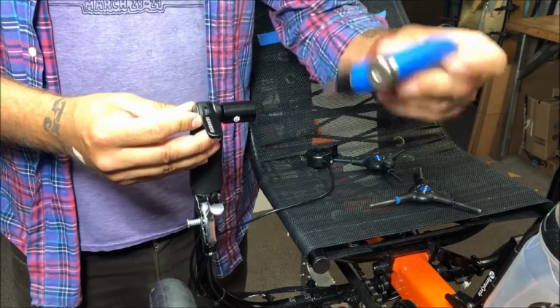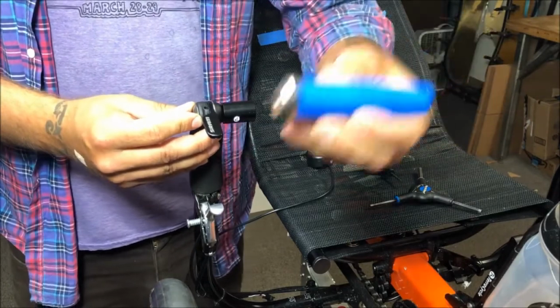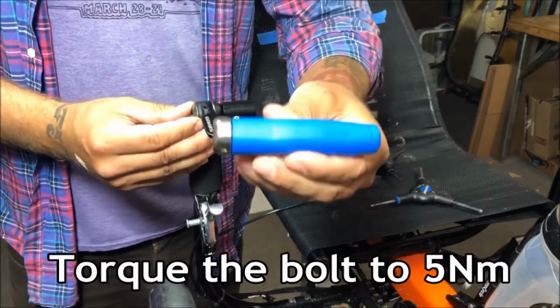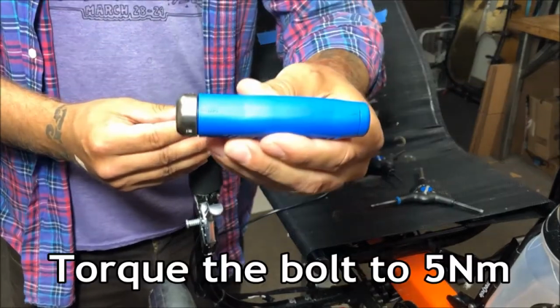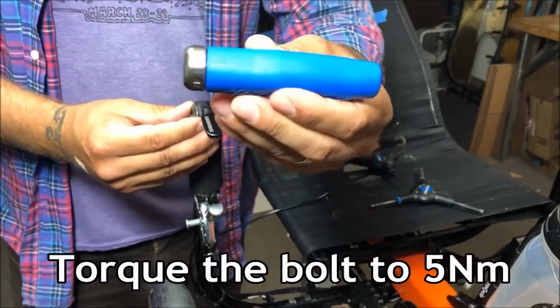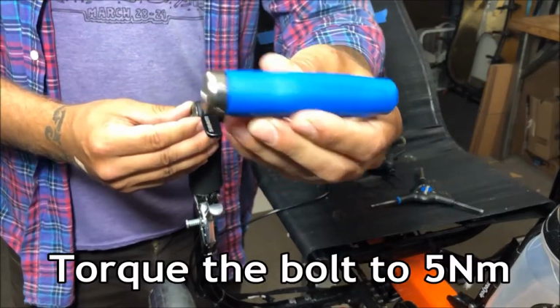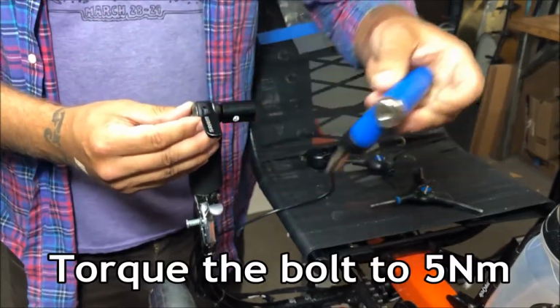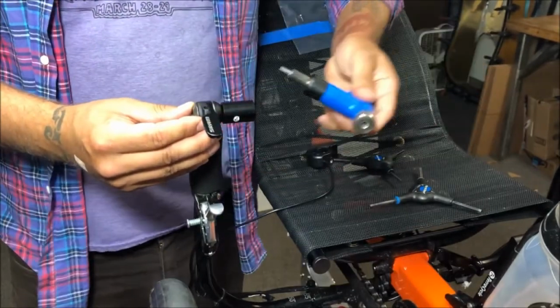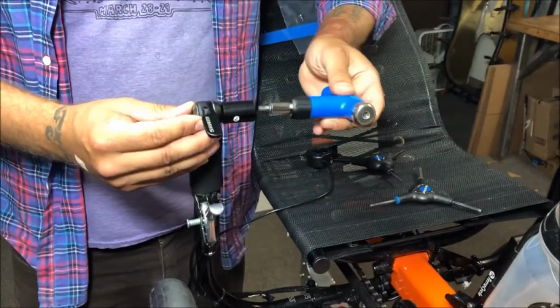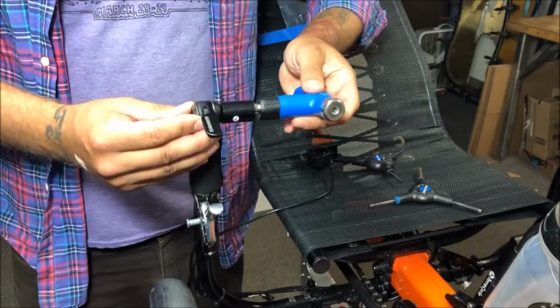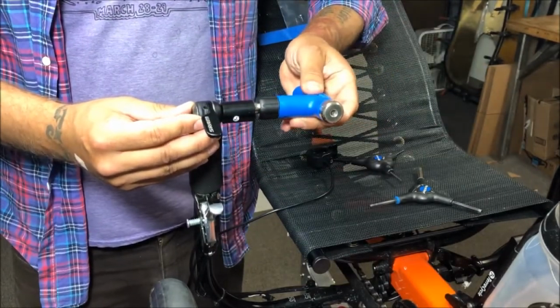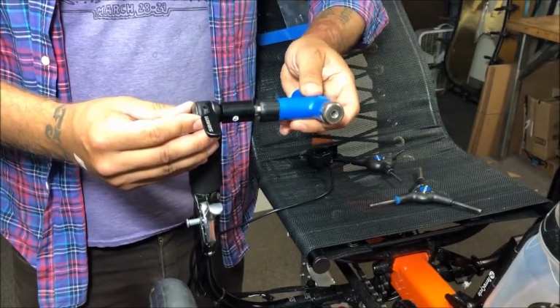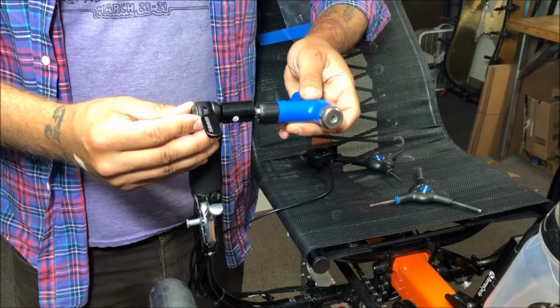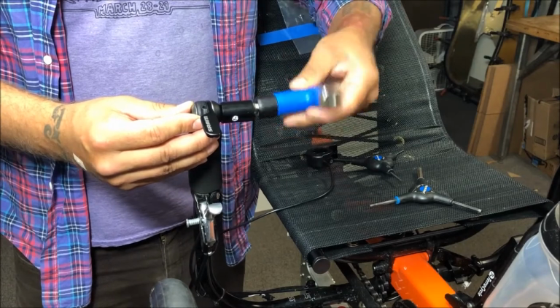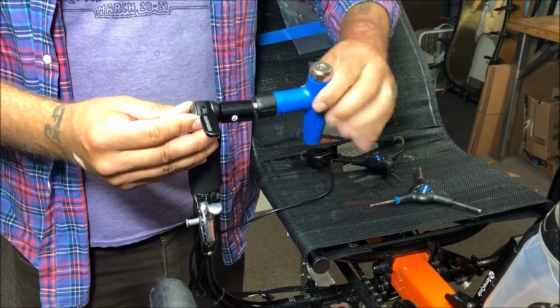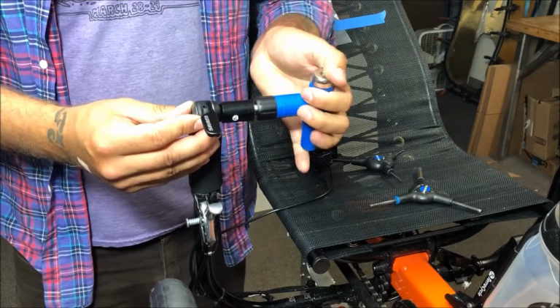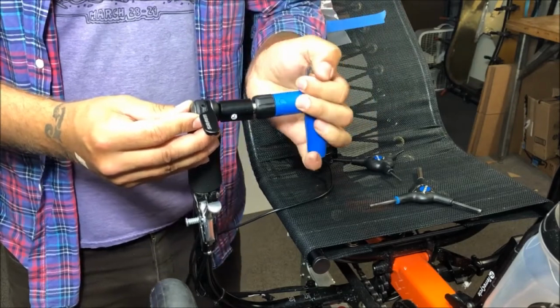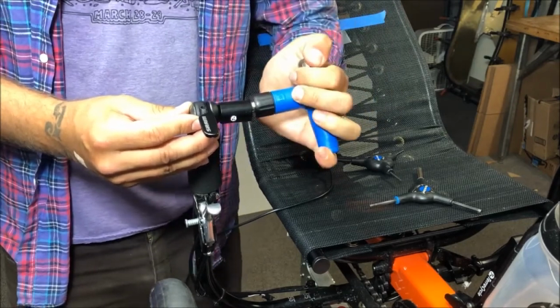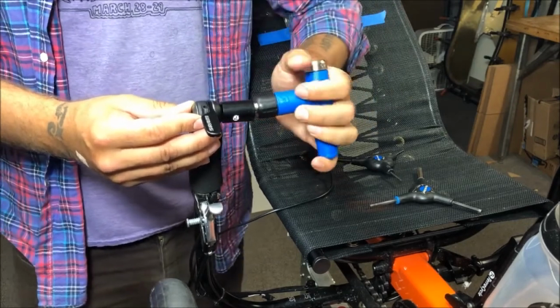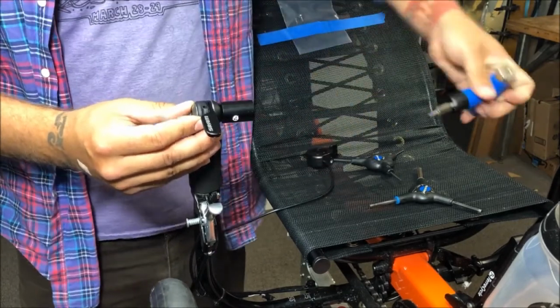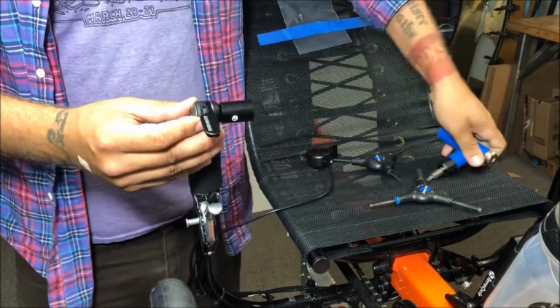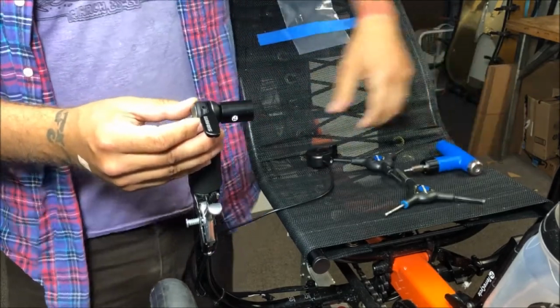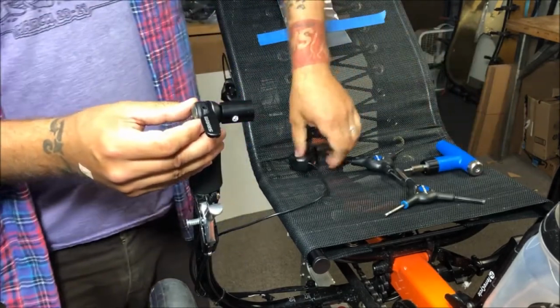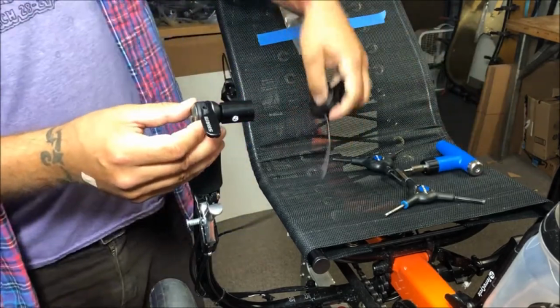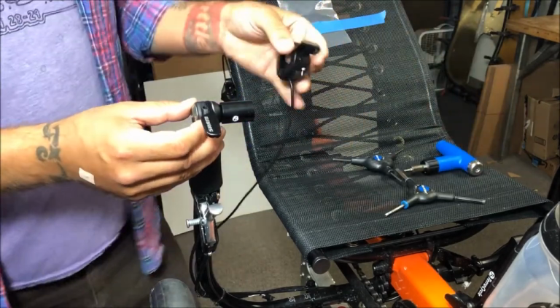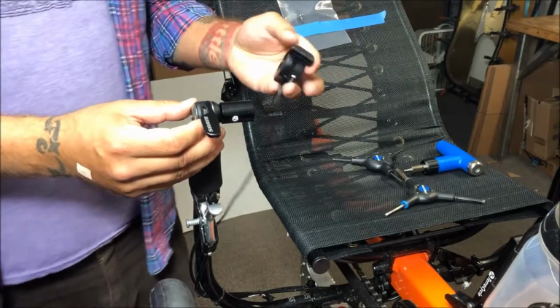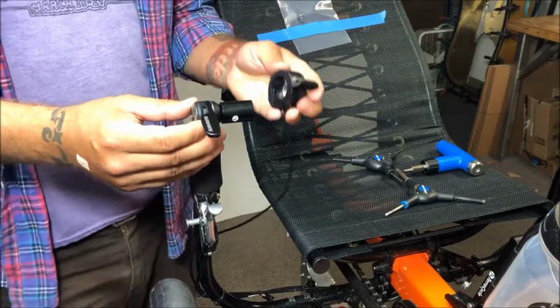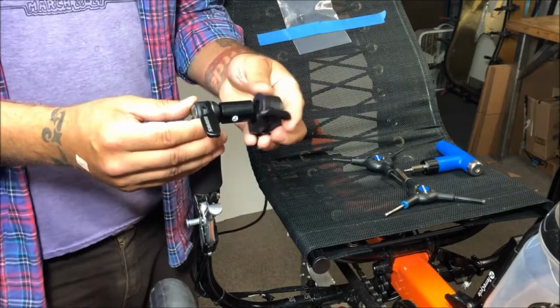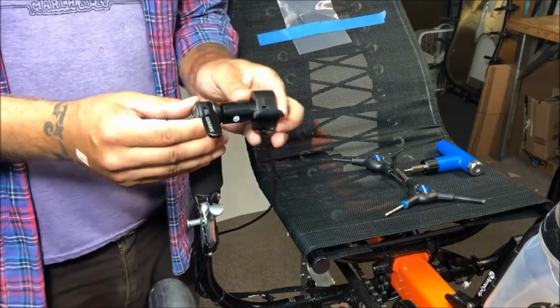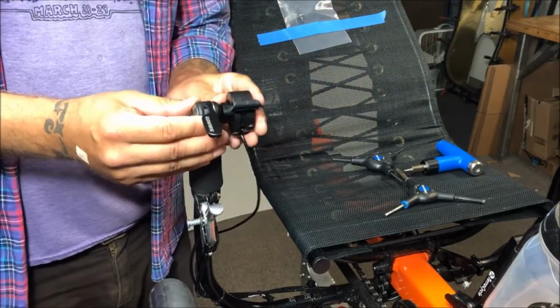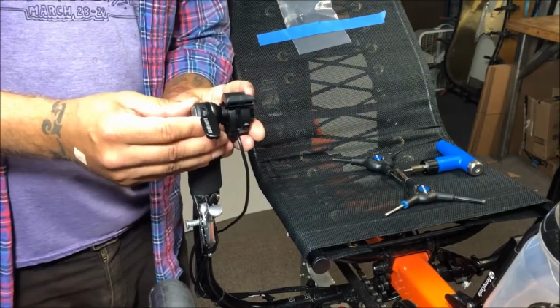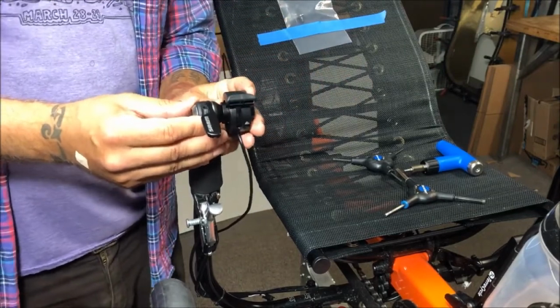Finally, torque the bolt to five Newton meters. Then you're ready to mount whatever accessory you'd like, such as a throttle.